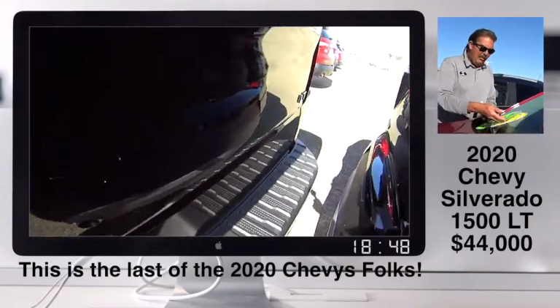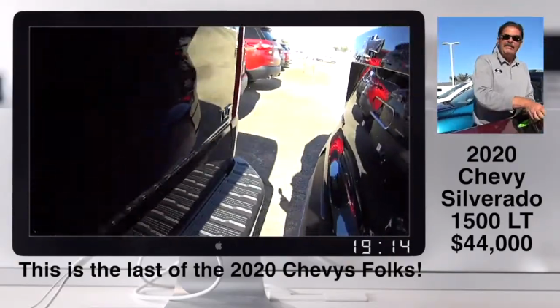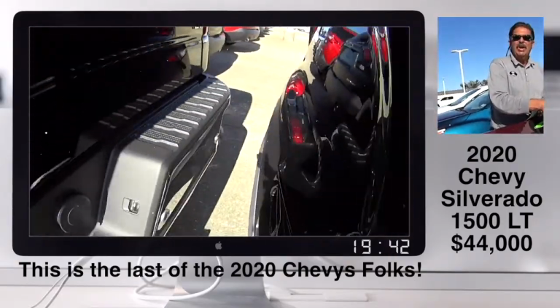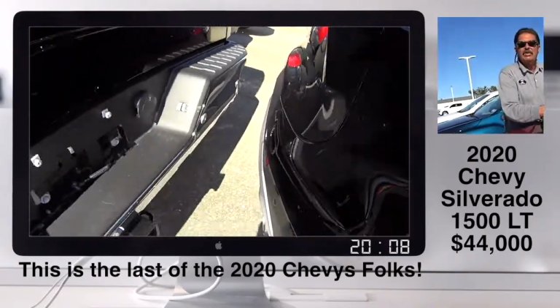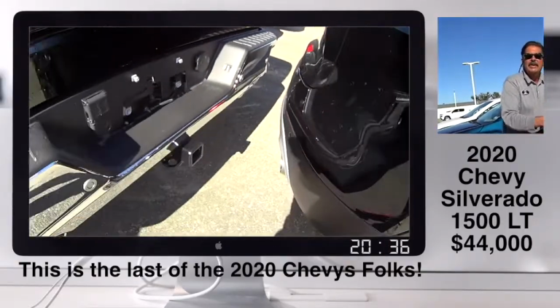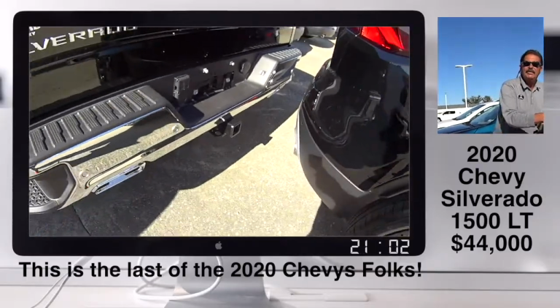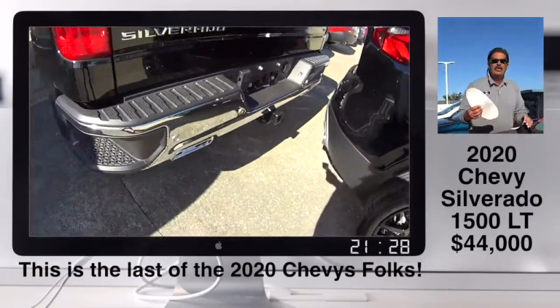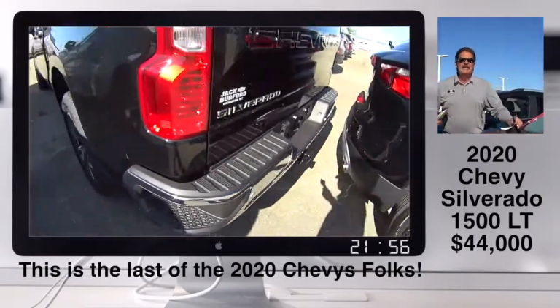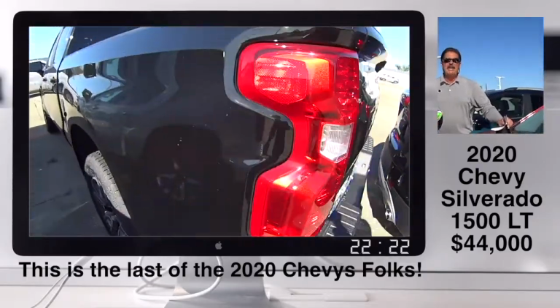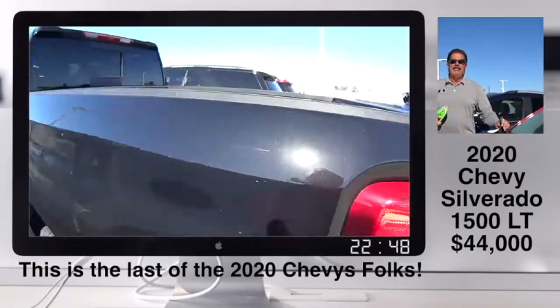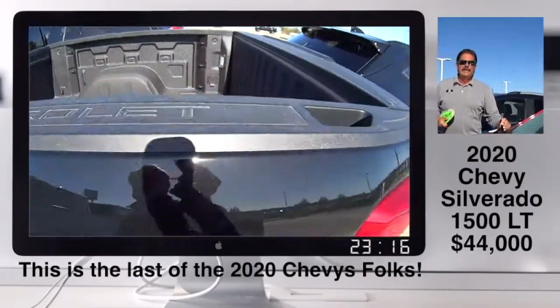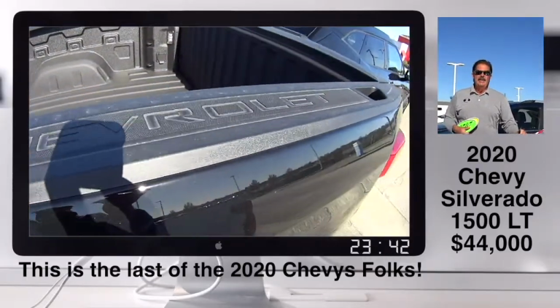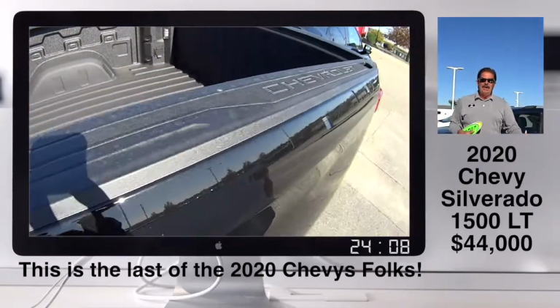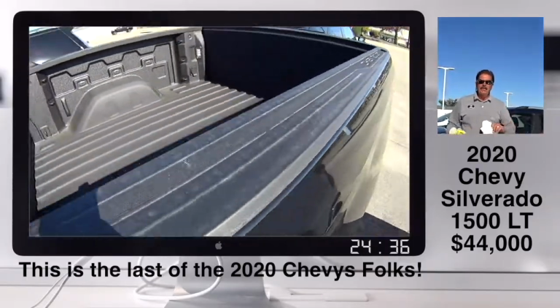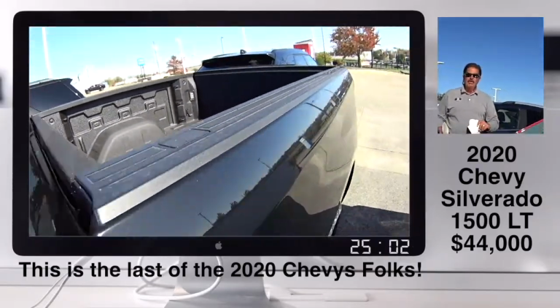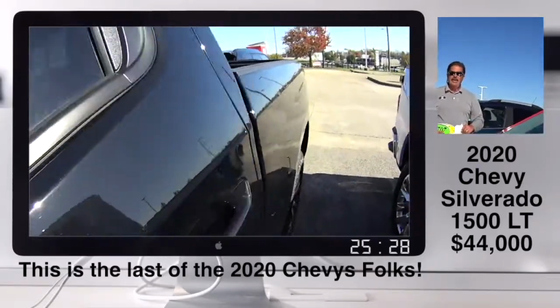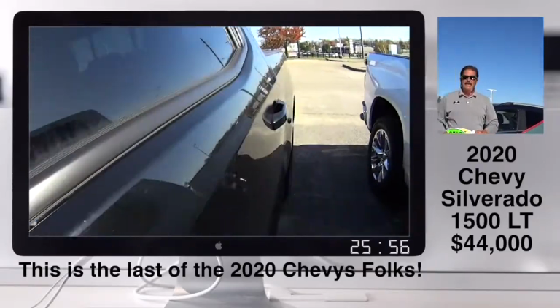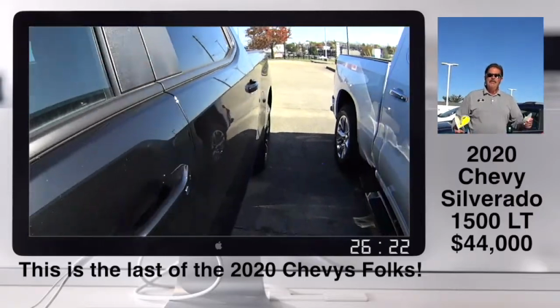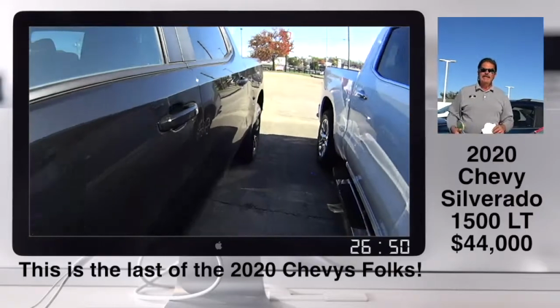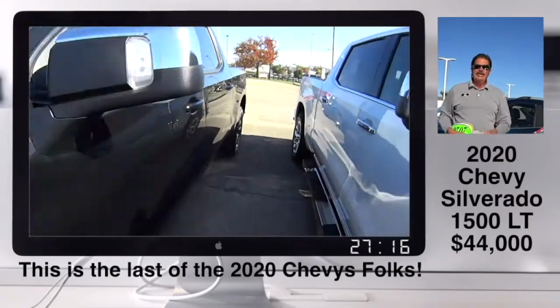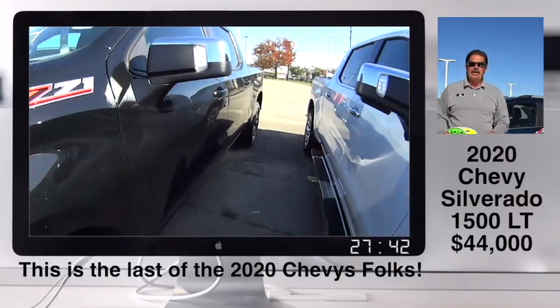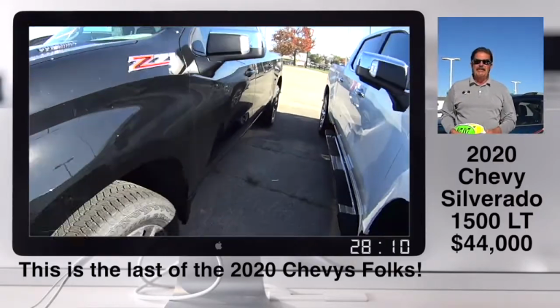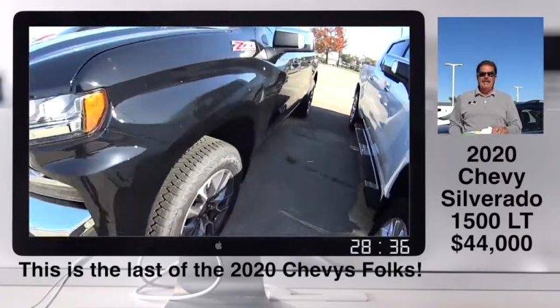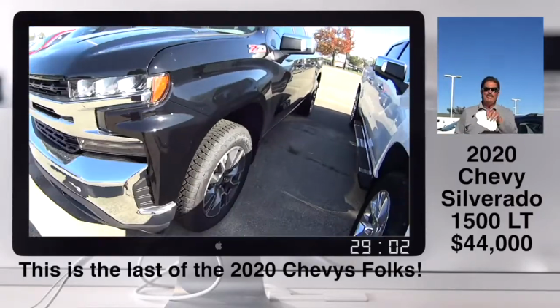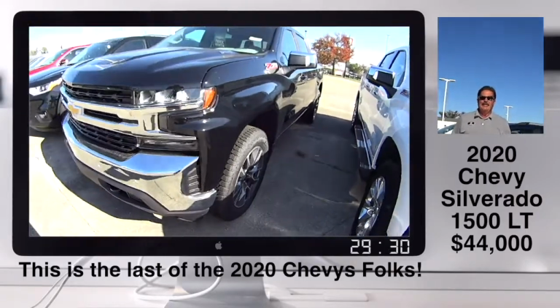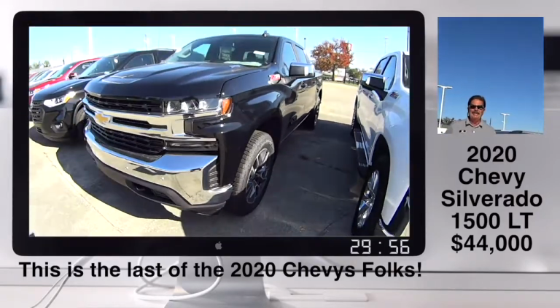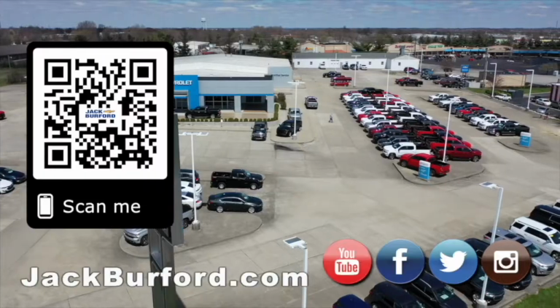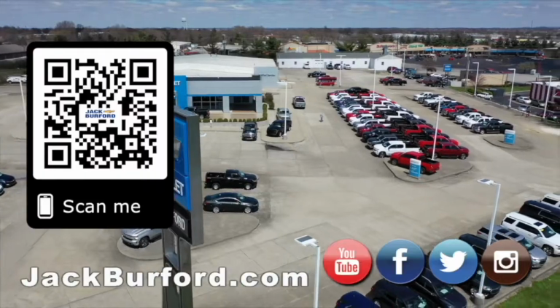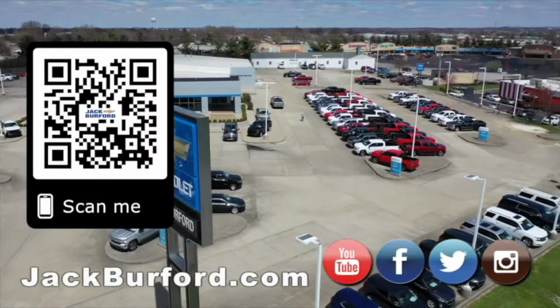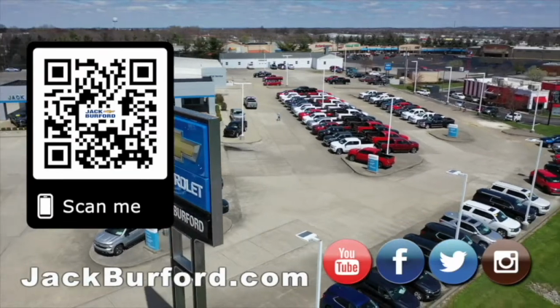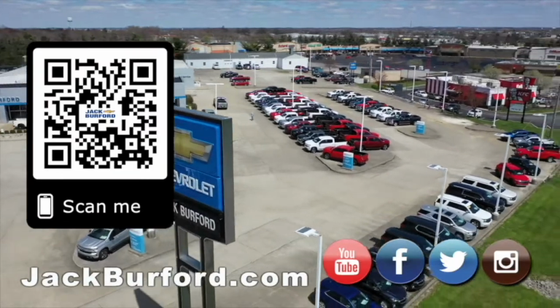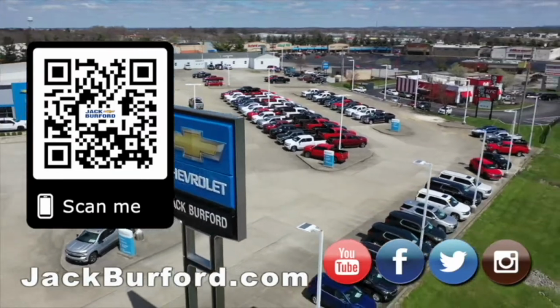We have truckloads of 2021s coming down every single day. But folks, if you're wanting a great deal on a vehicle, please come and see us here at Jack Burford Chevrolet. We'll treat you like family. Why would you buy a vehicle anywhere else?